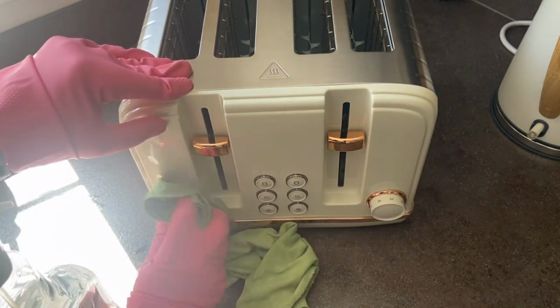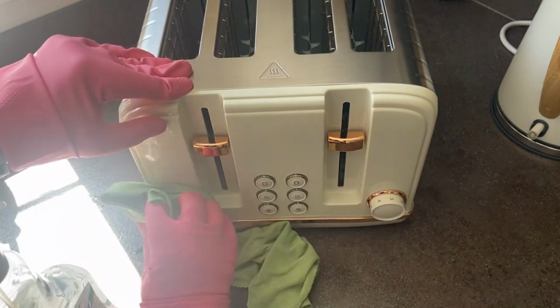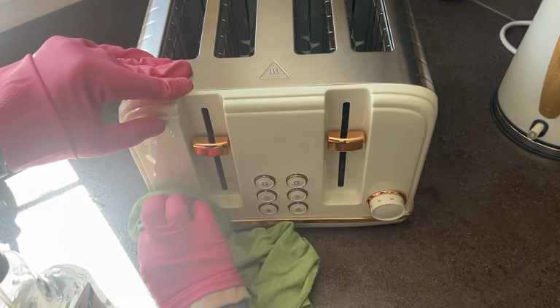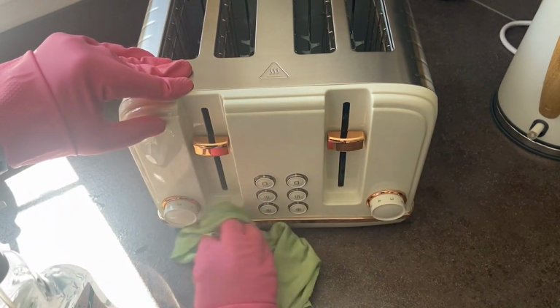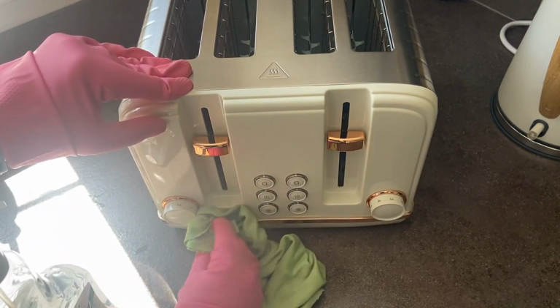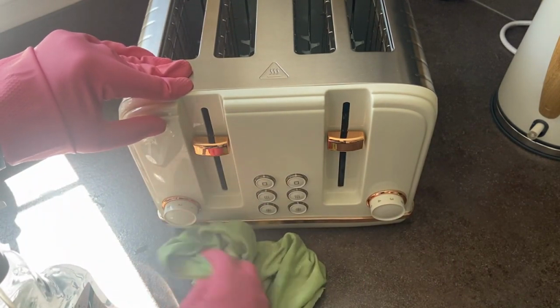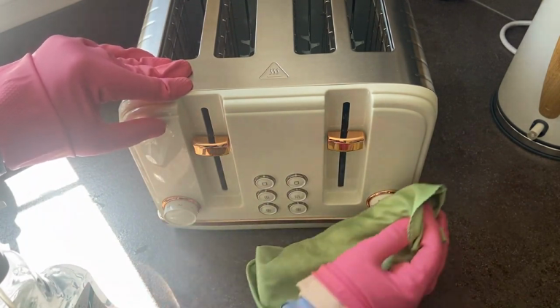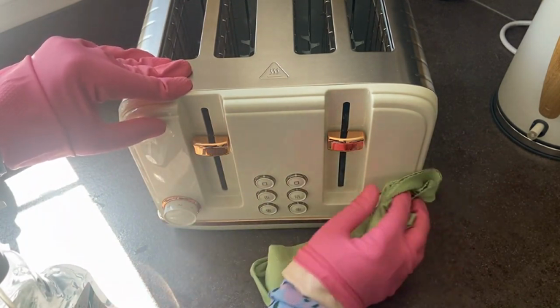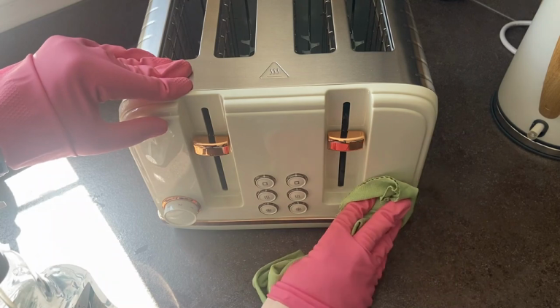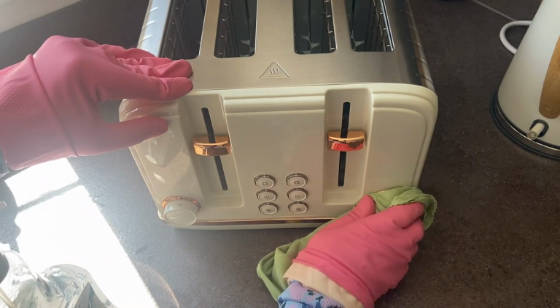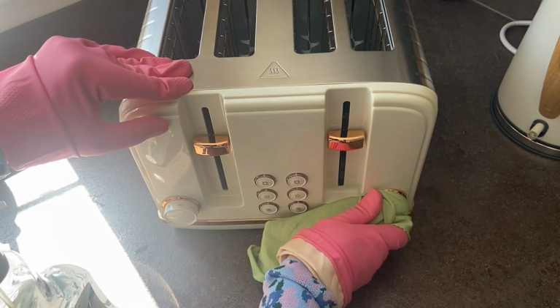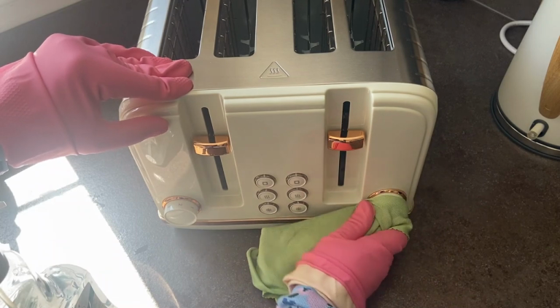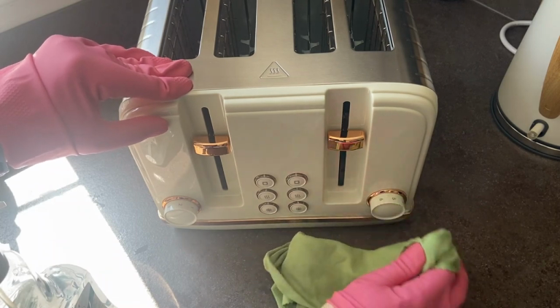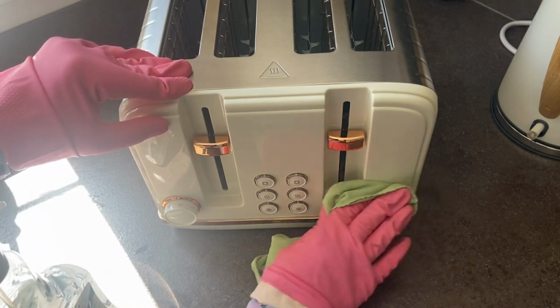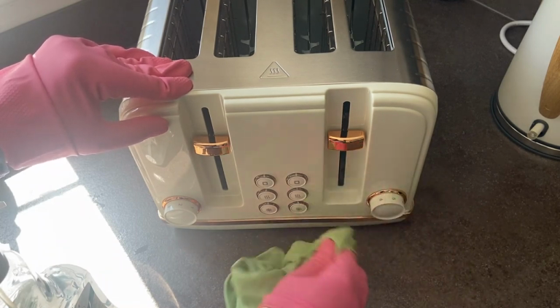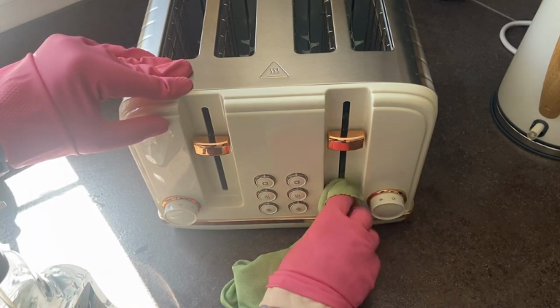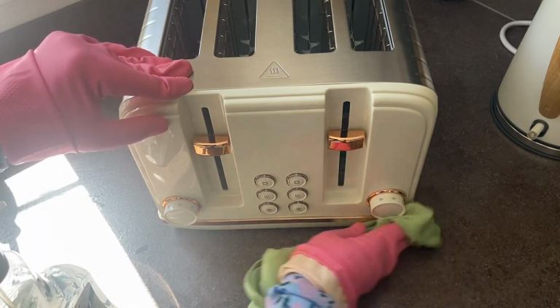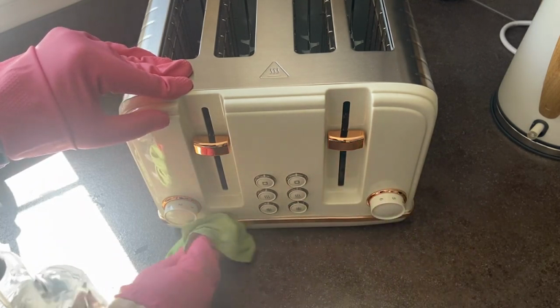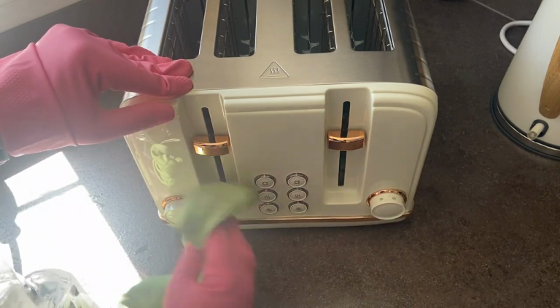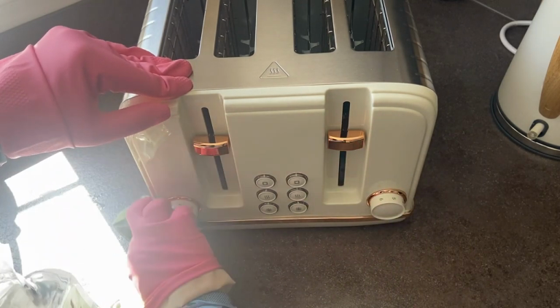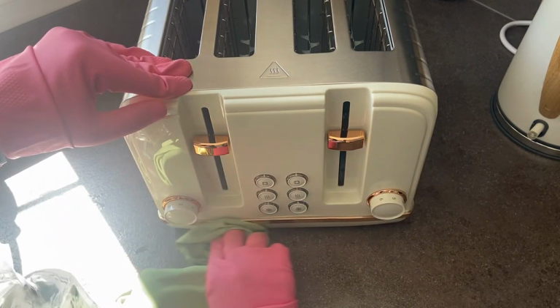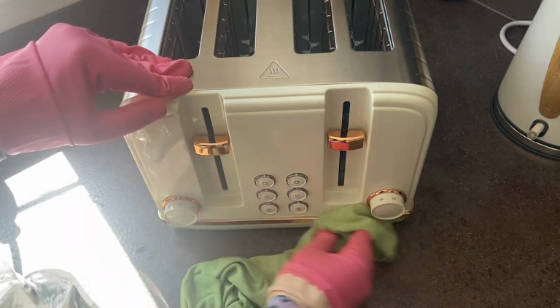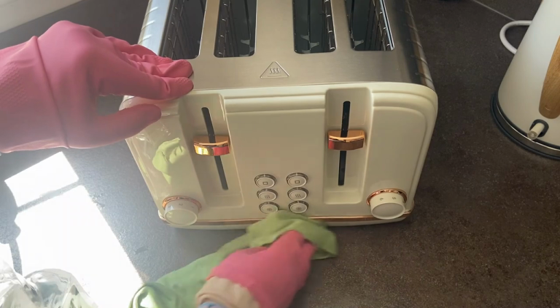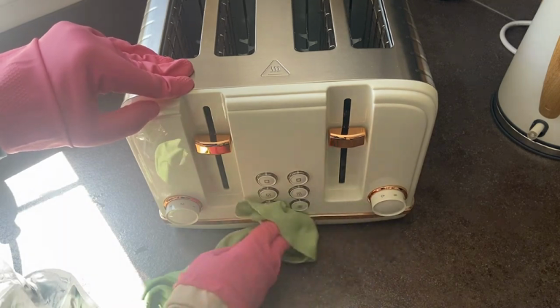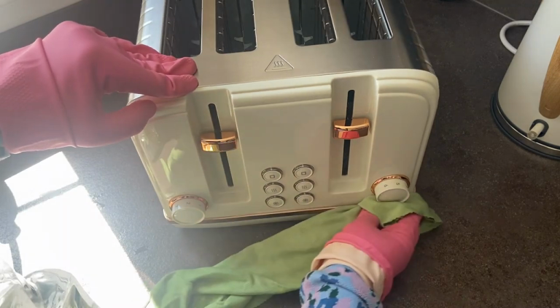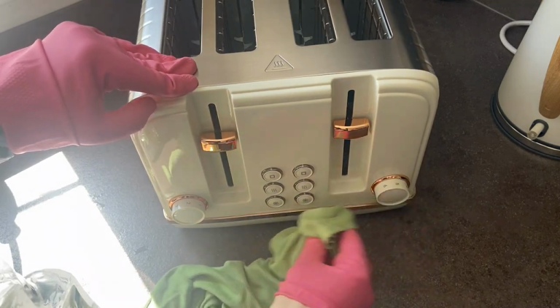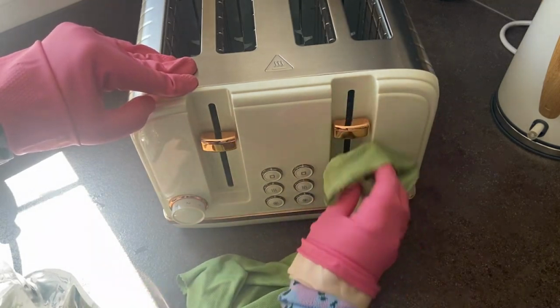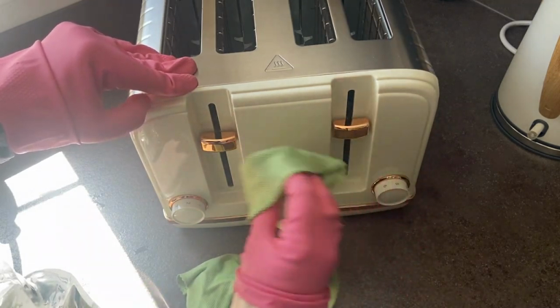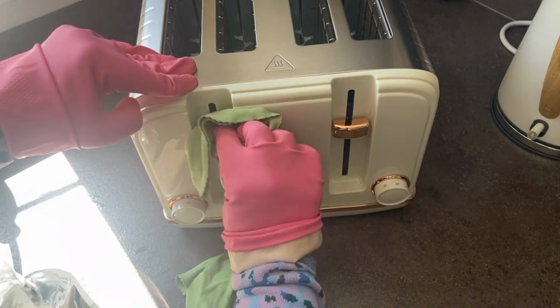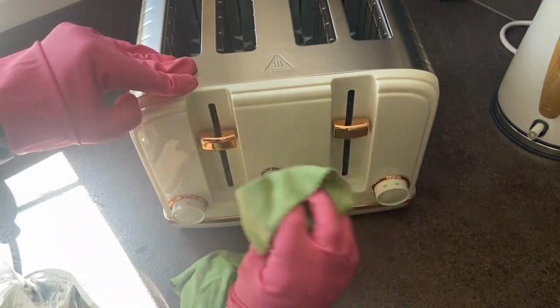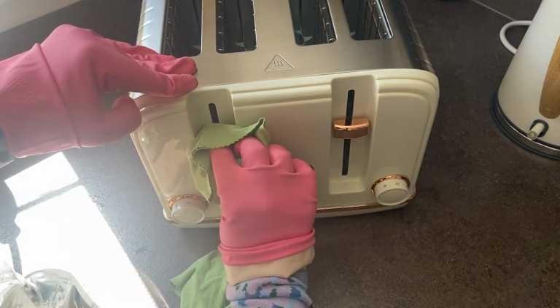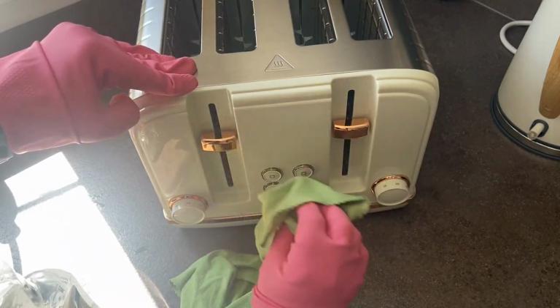With all of these methods, safety first — remember, make sure your appliances are switched off. I don't want anyone getting electrocuted here.